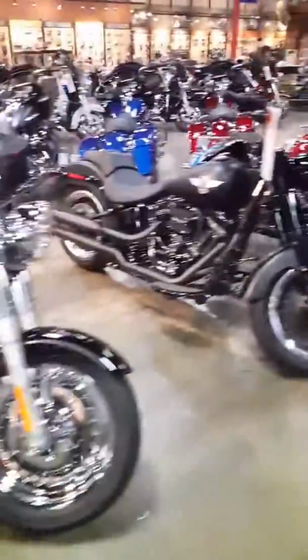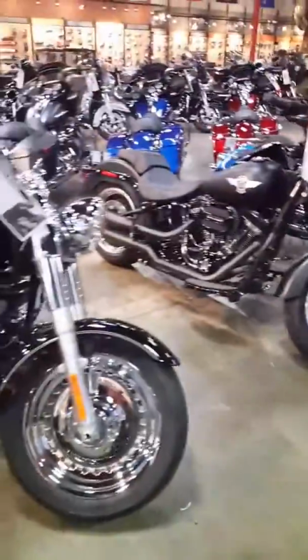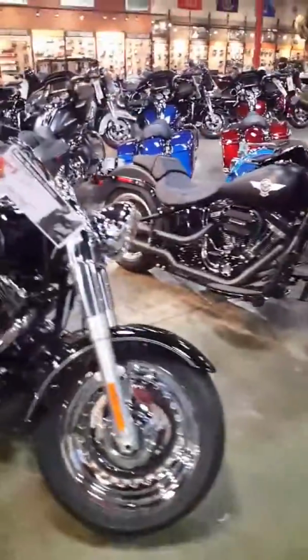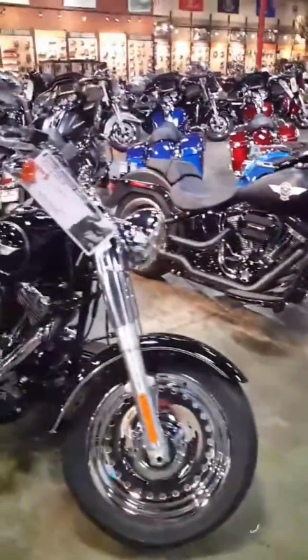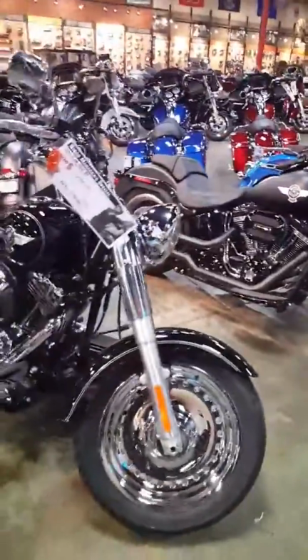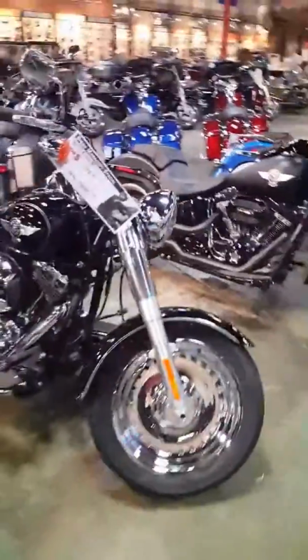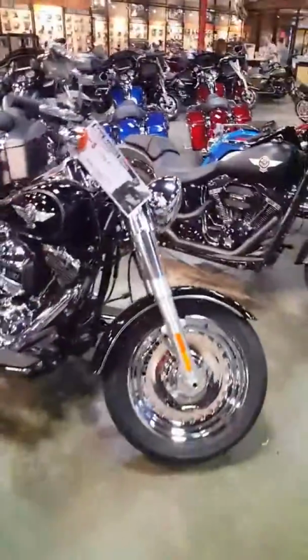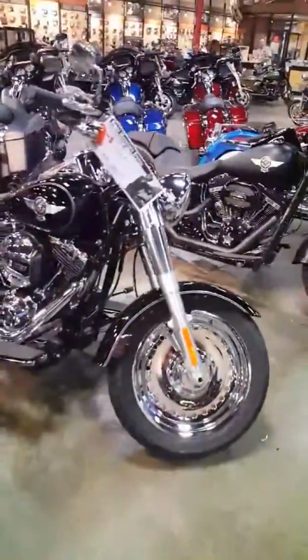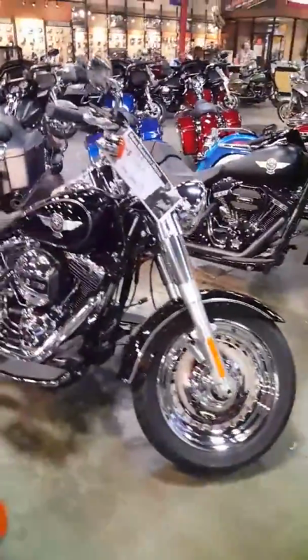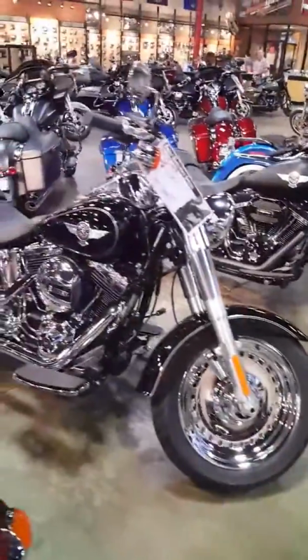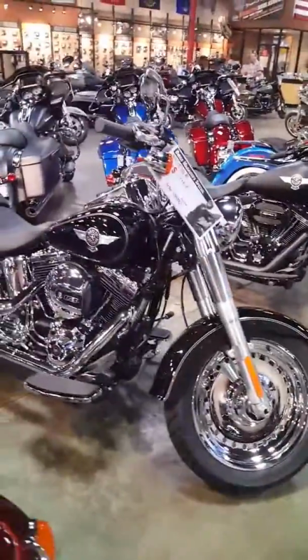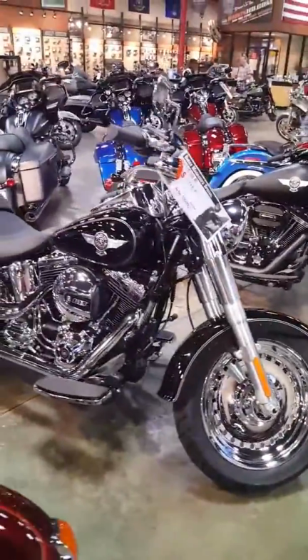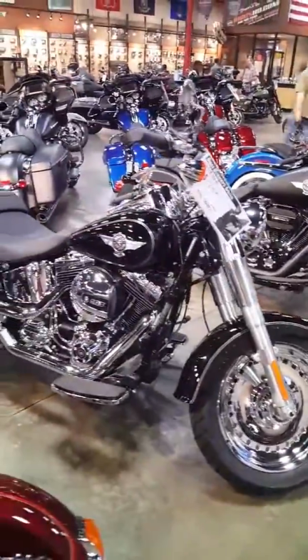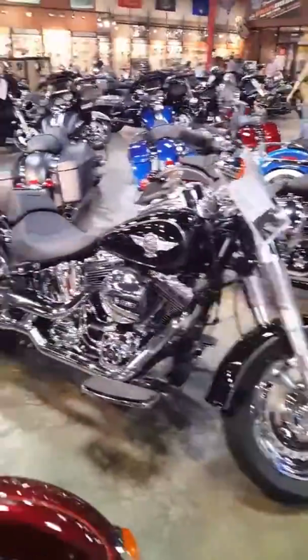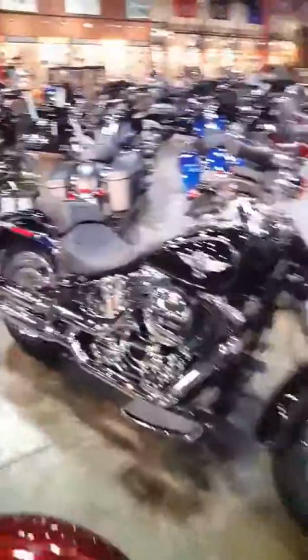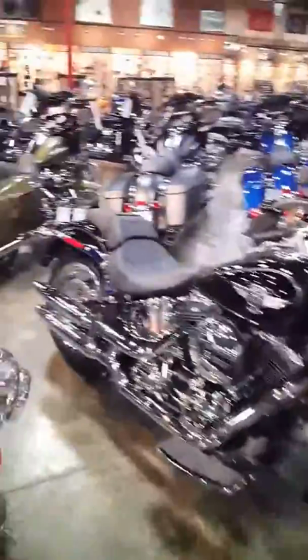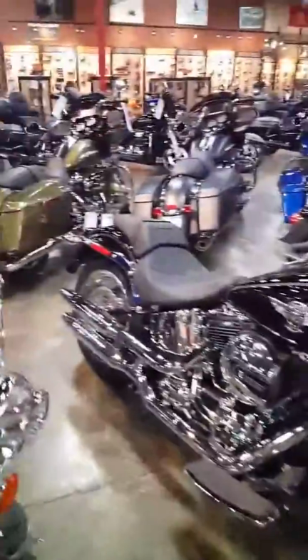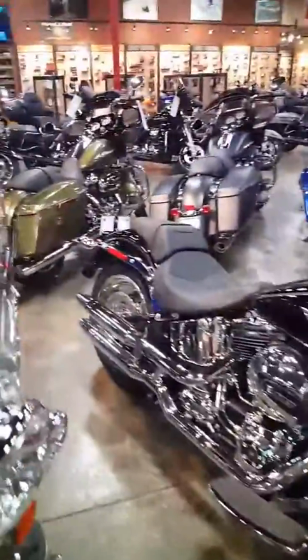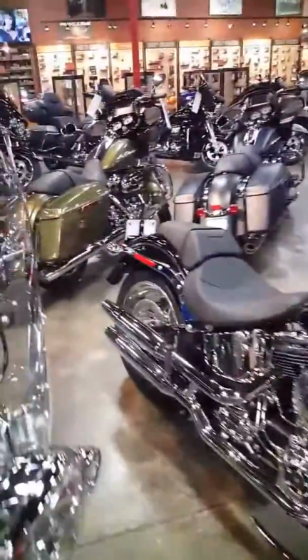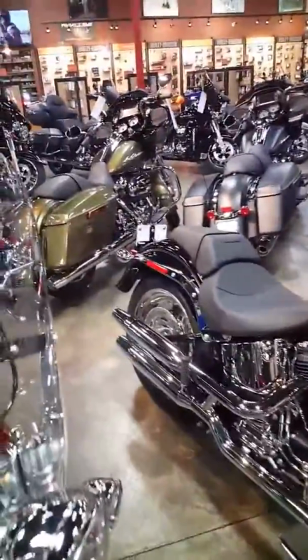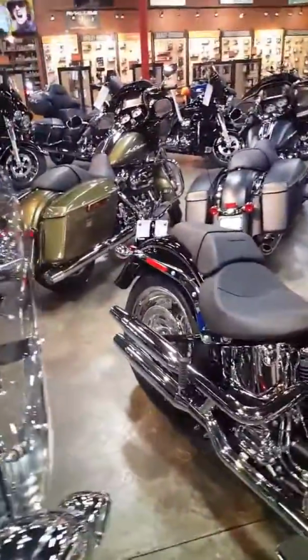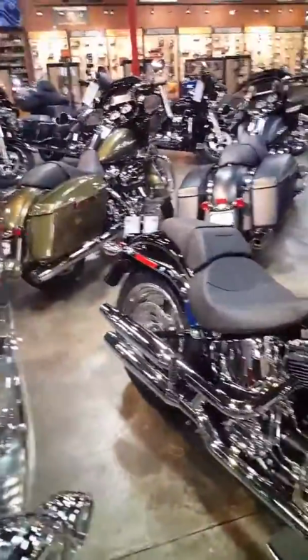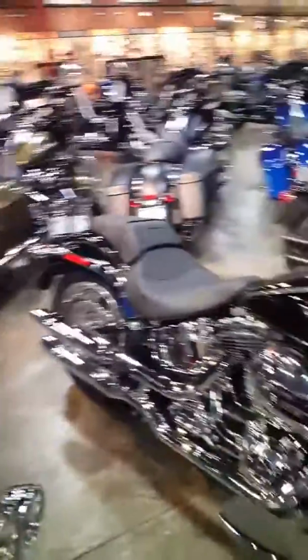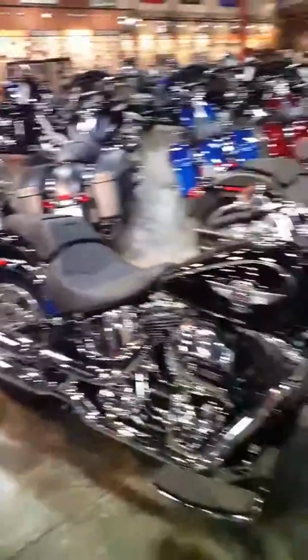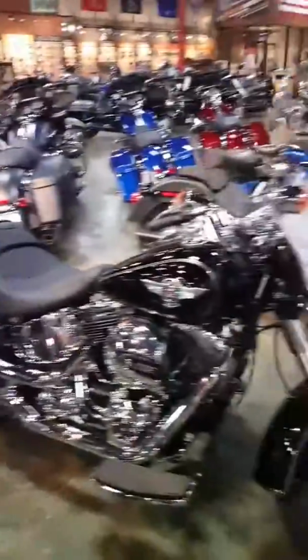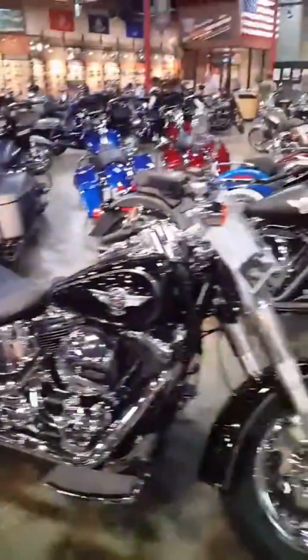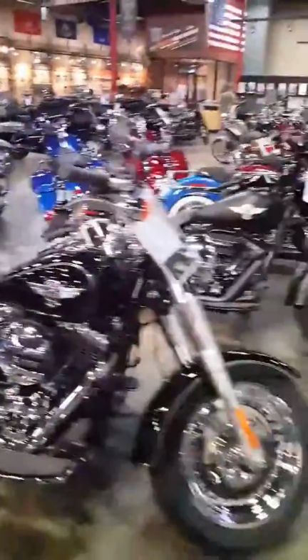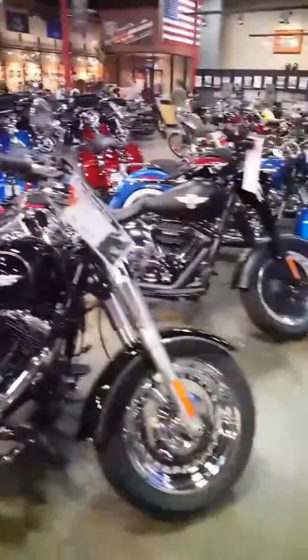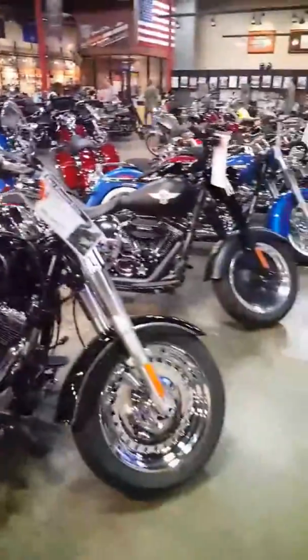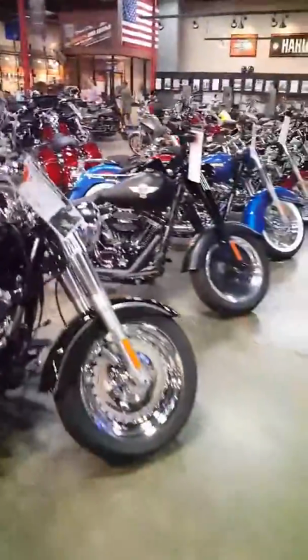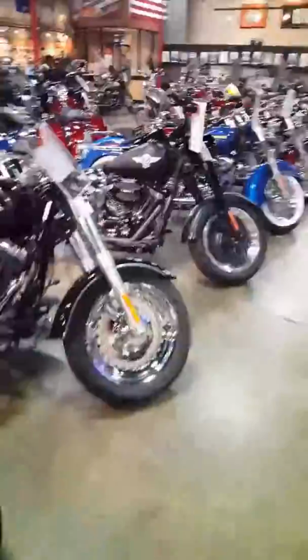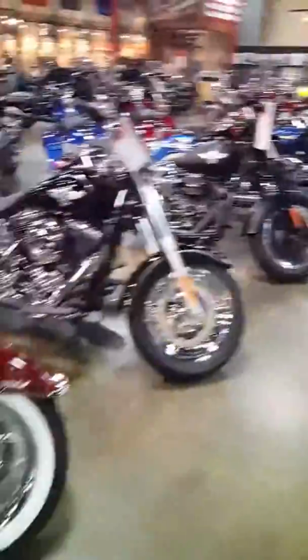Its counterpart right here is a 2017 Fat Boy, all chrome everything. The Terminator saved the world on this motorcycle right here. You can too, buddy.